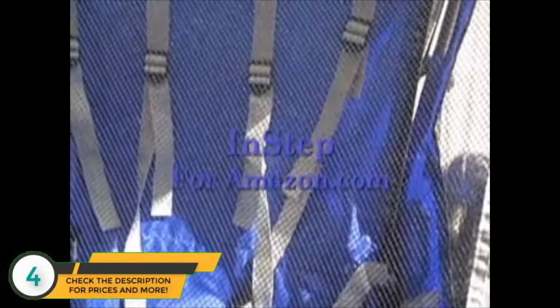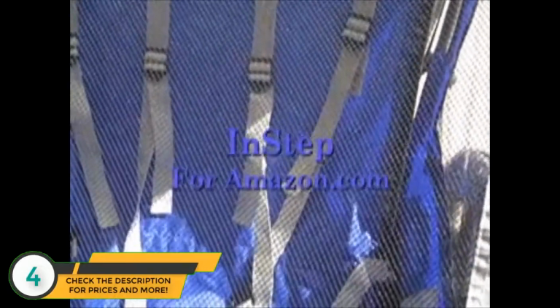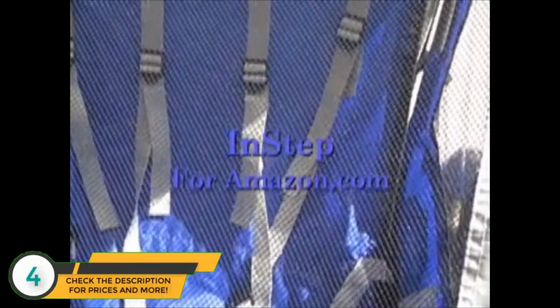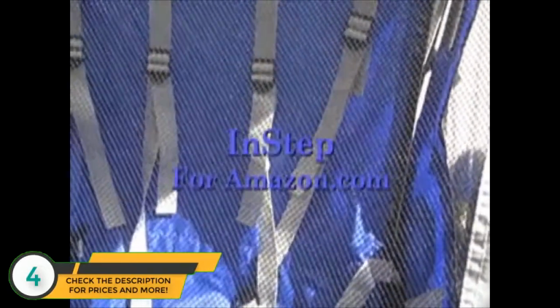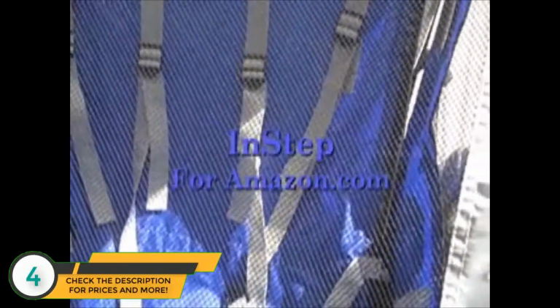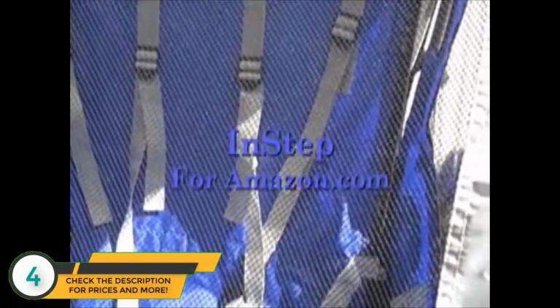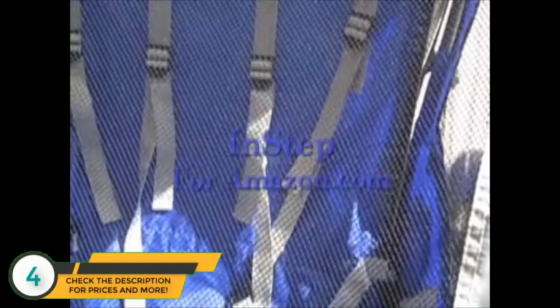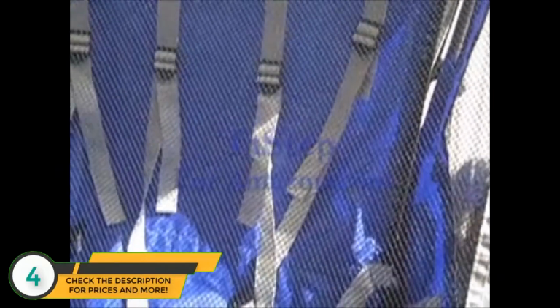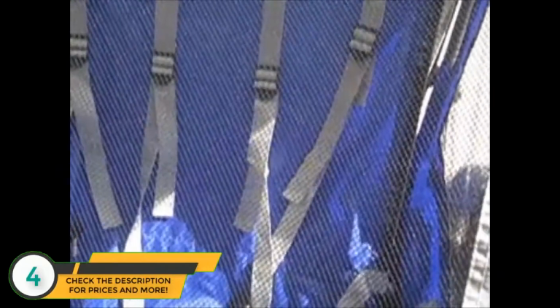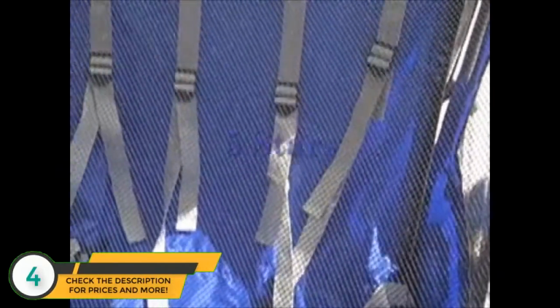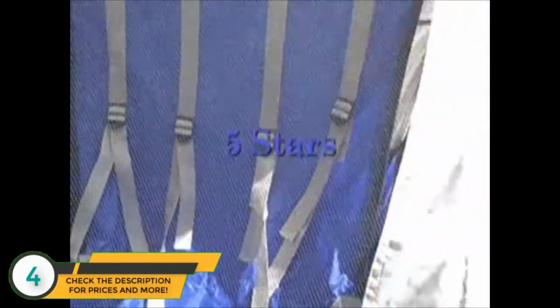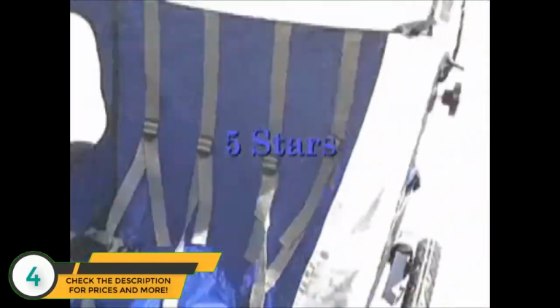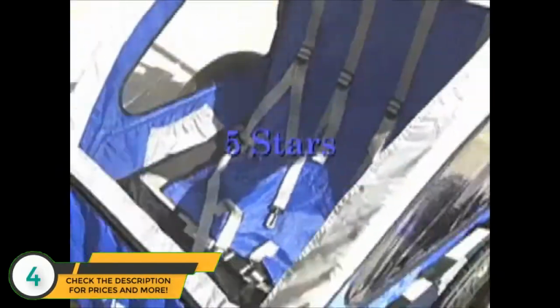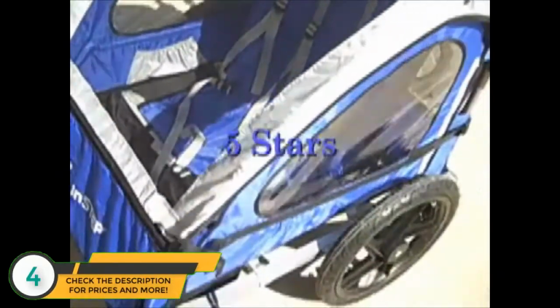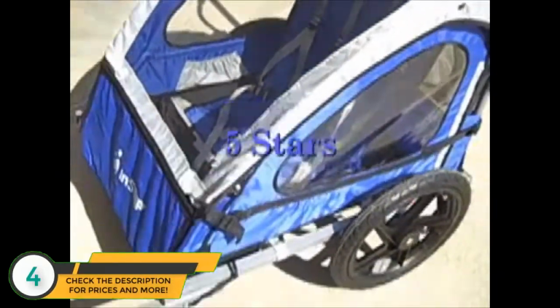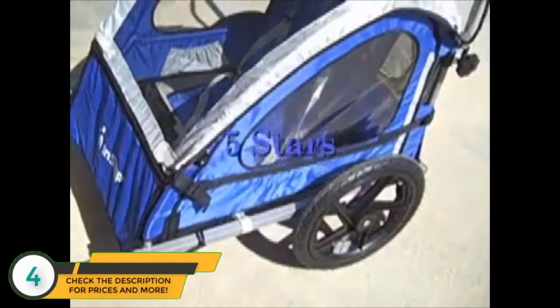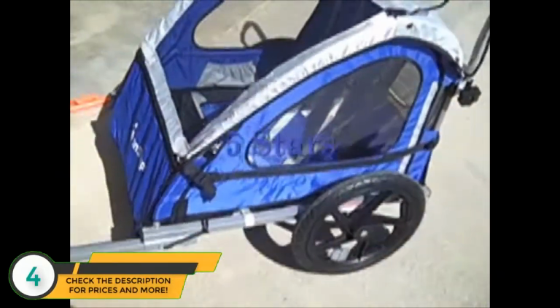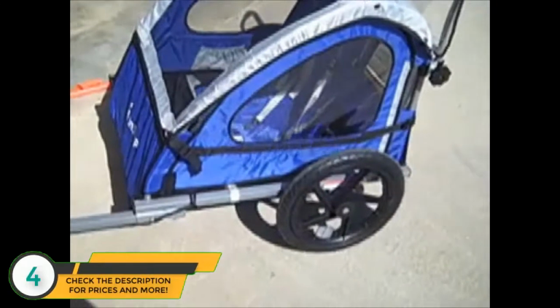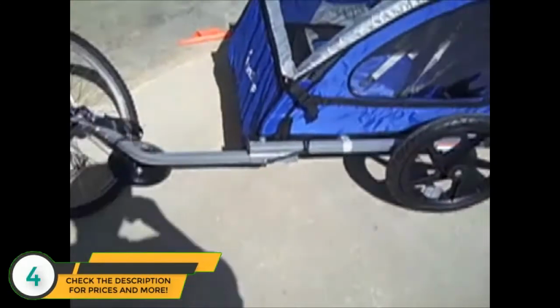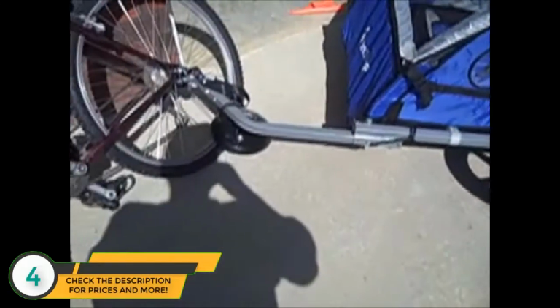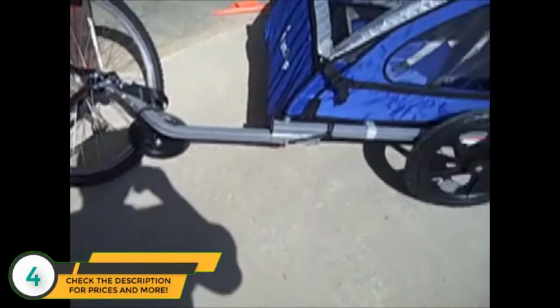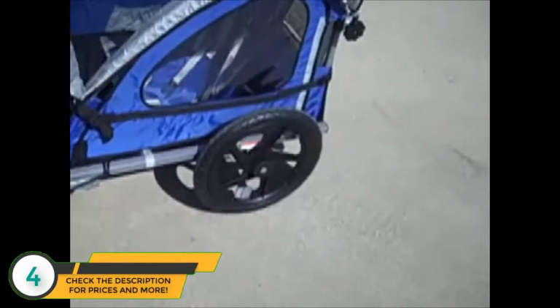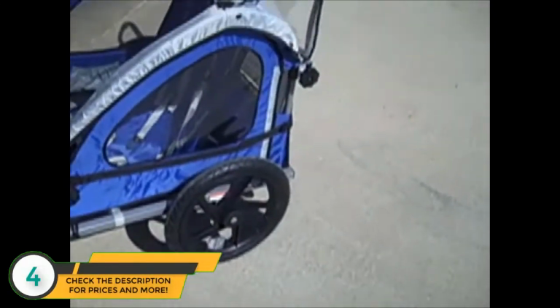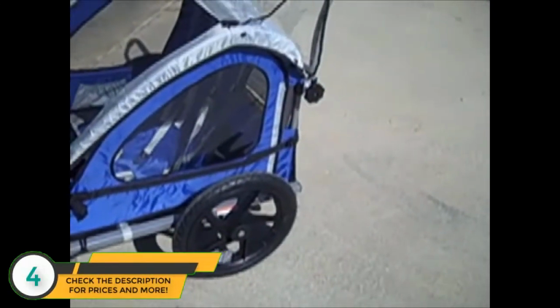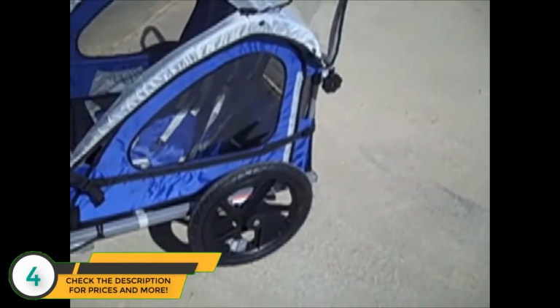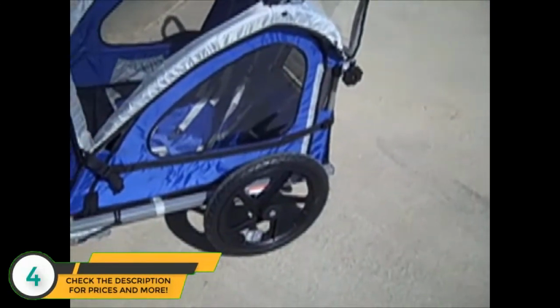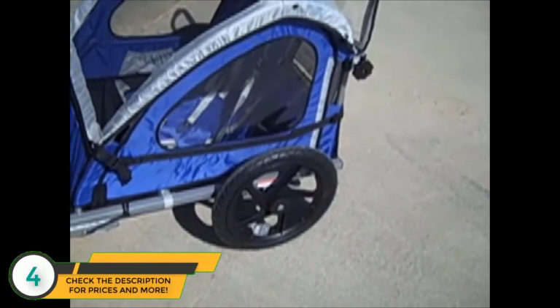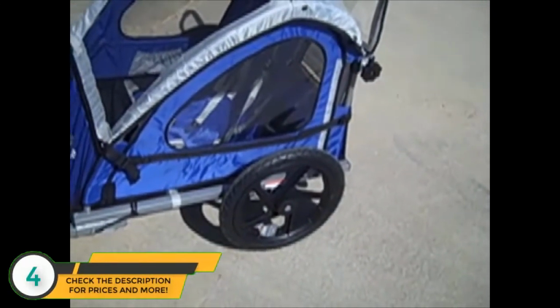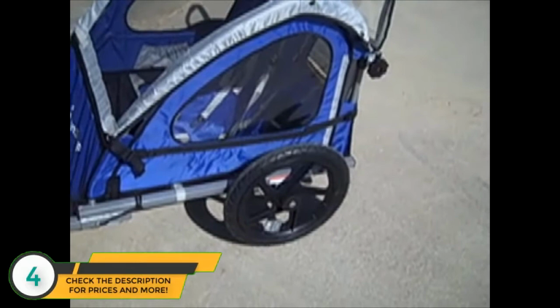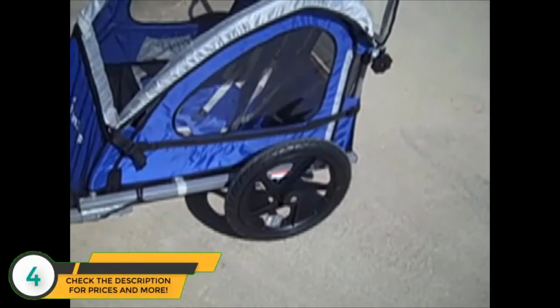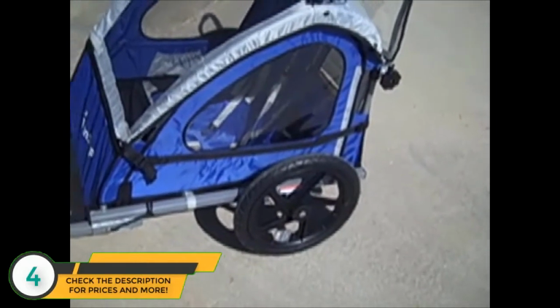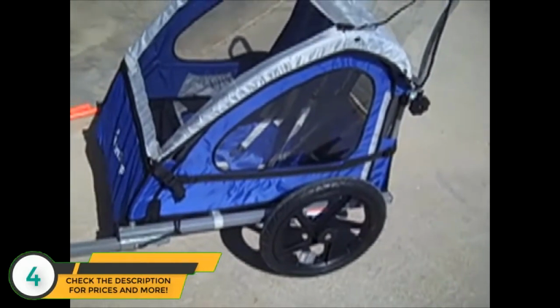So the final verdict: I'm going to give it five stars. It's easy to assemble, easy to put on your bike, and all in all, this is a great attachment for your bike. Or if you just want to take it and use it for a run or some other use, it'll probably work for that too.